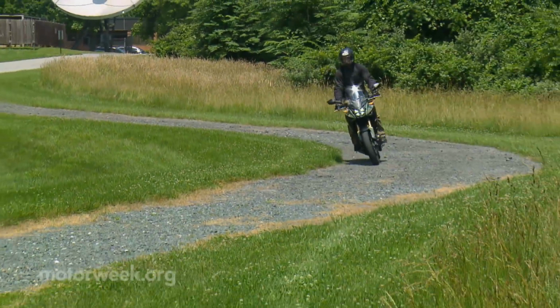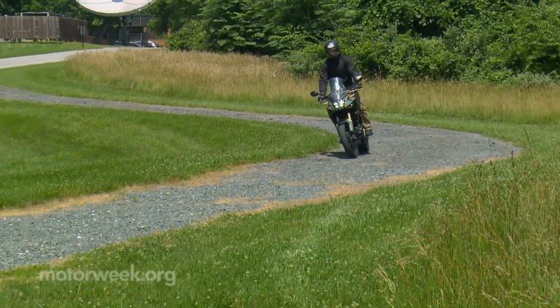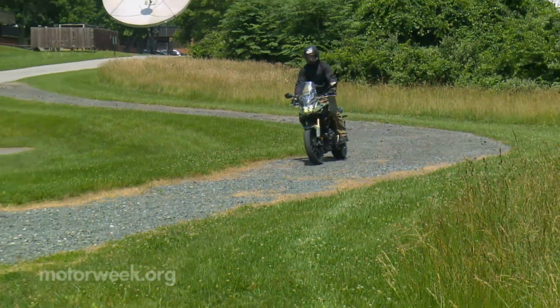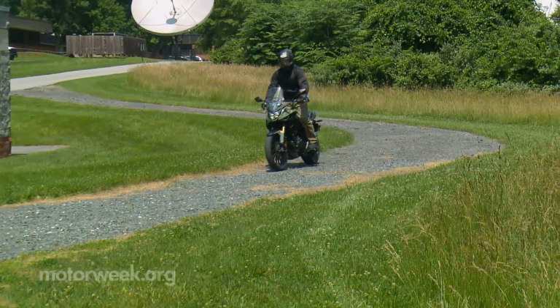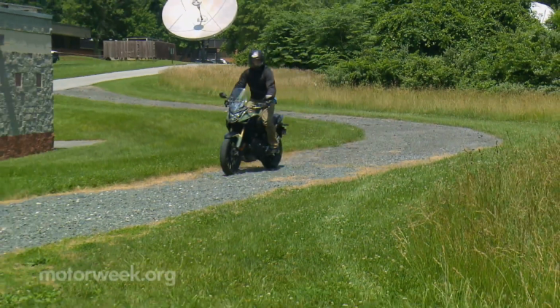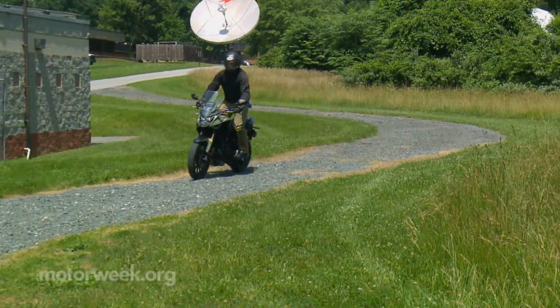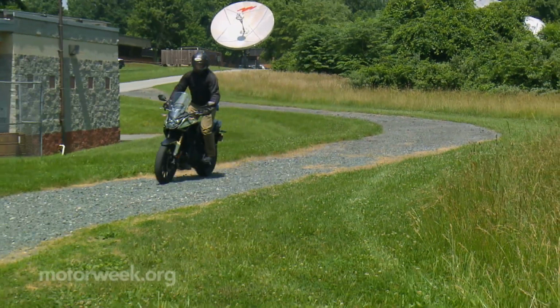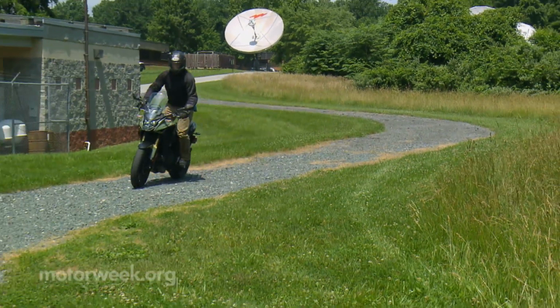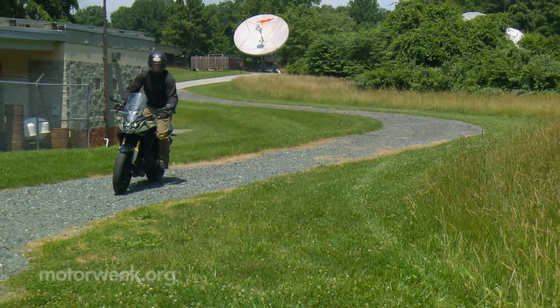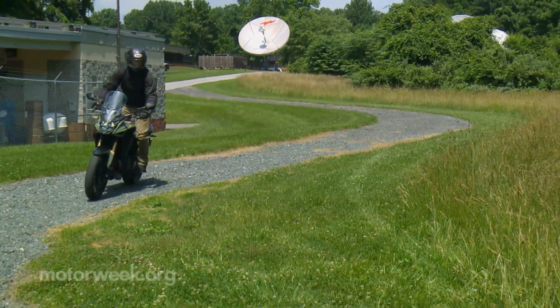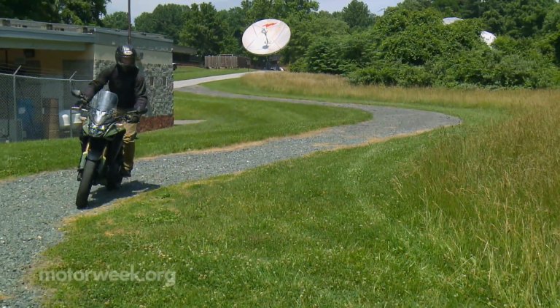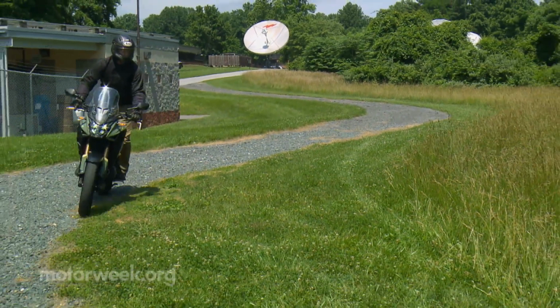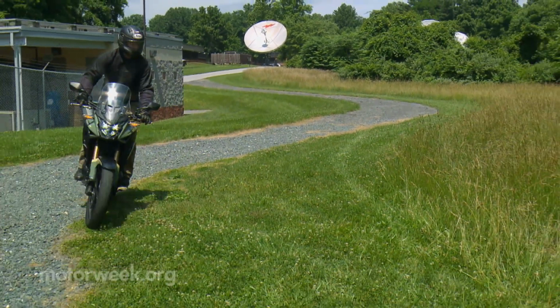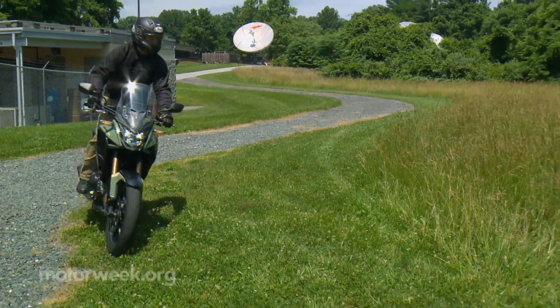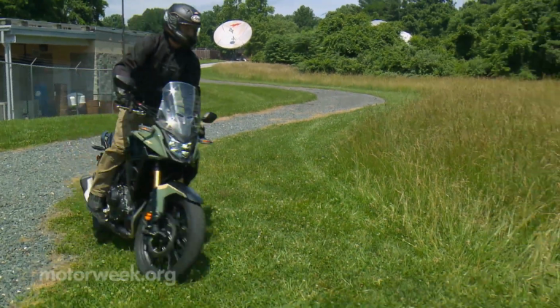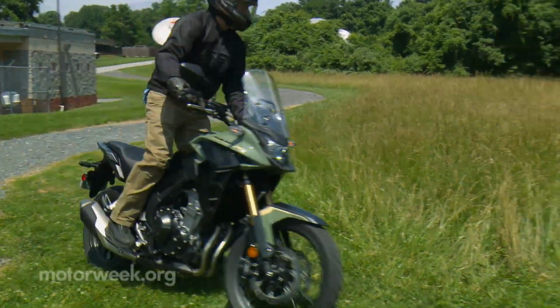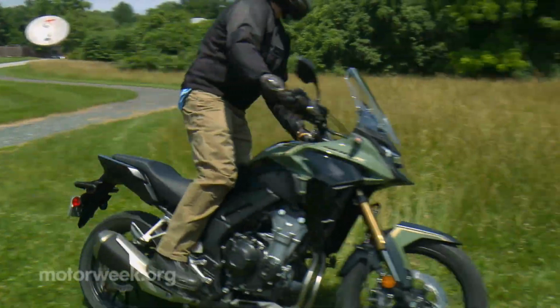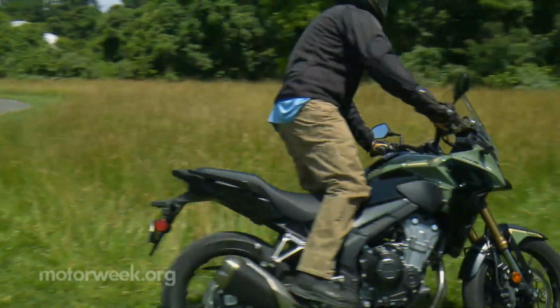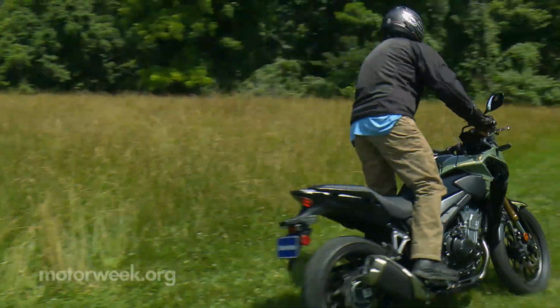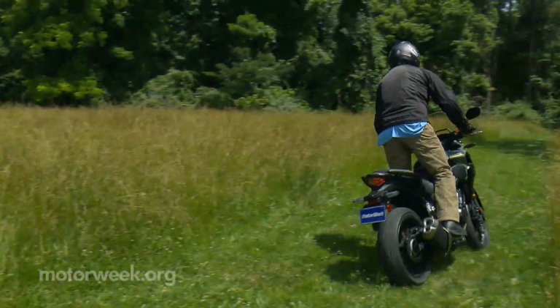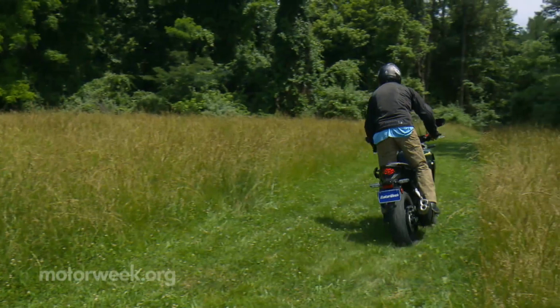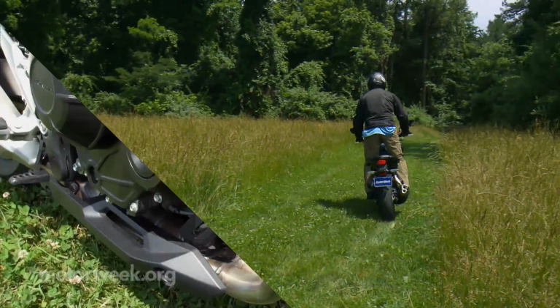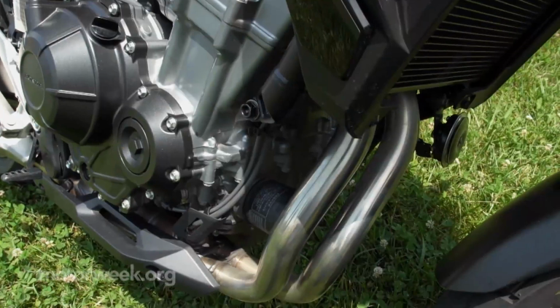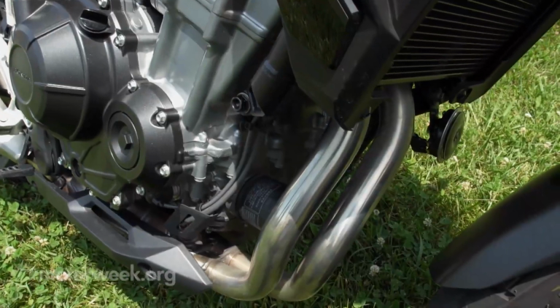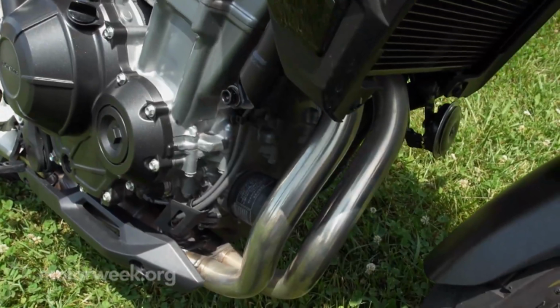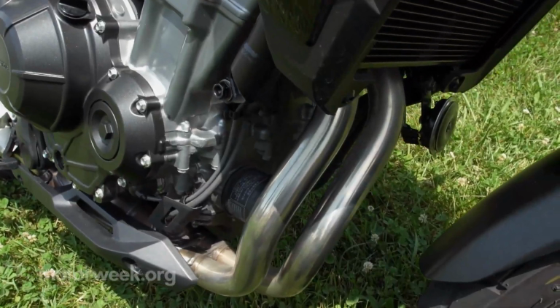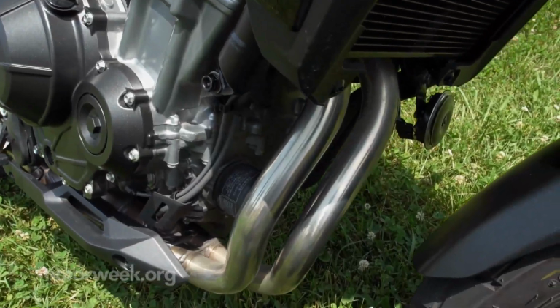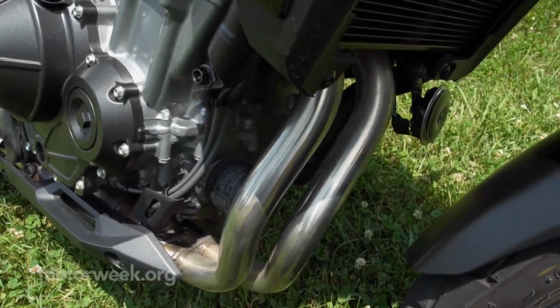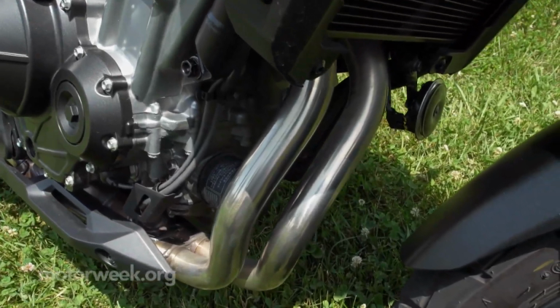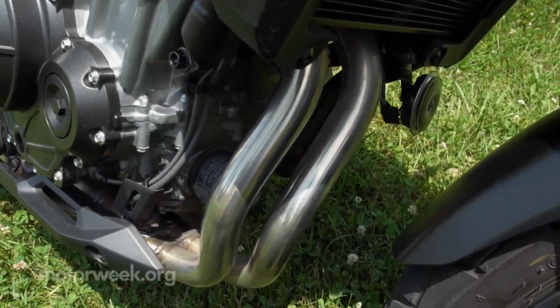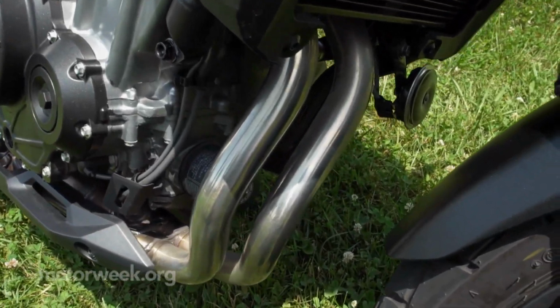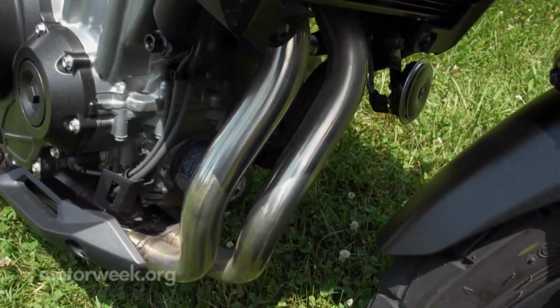While not a true dual sport, it's plenty capable off-pavement, though if you plan on doing much of that you'll want more aggressive tread for the tires, and certainly some protection for the exposed exhaust pipes.